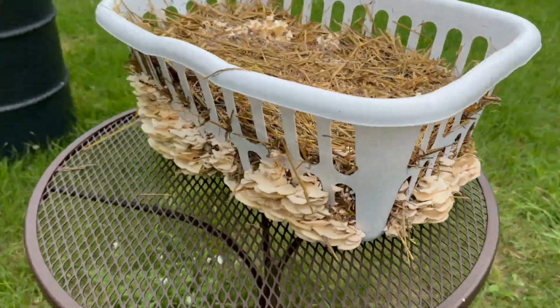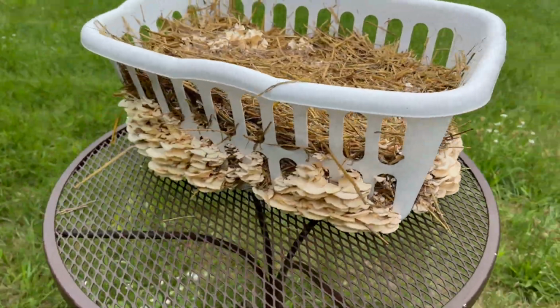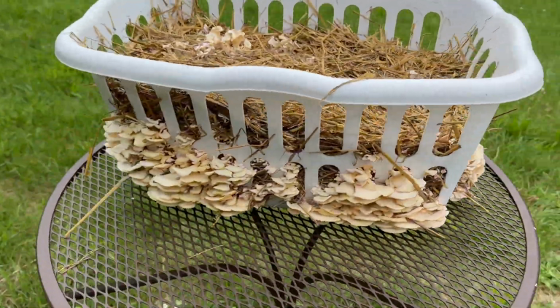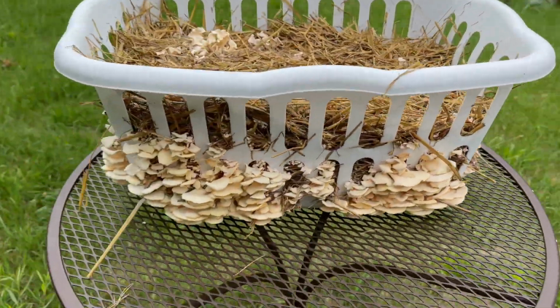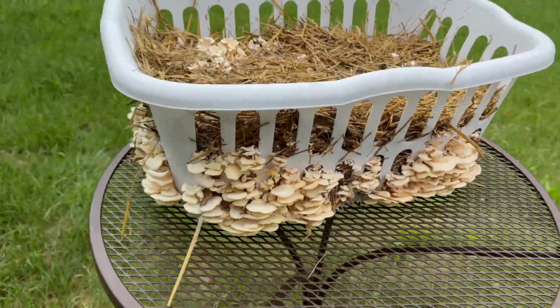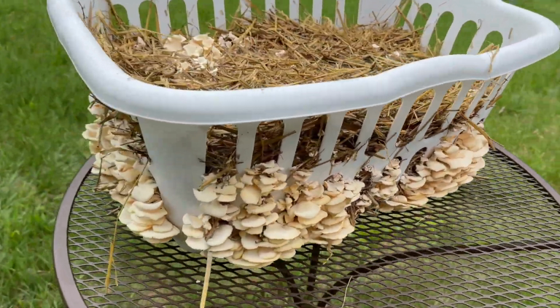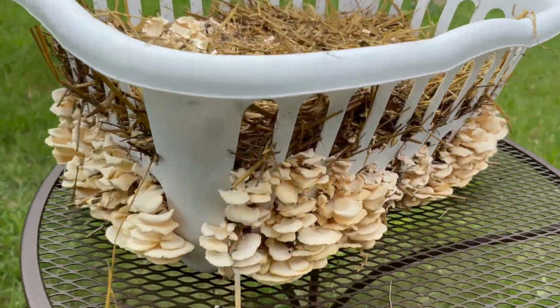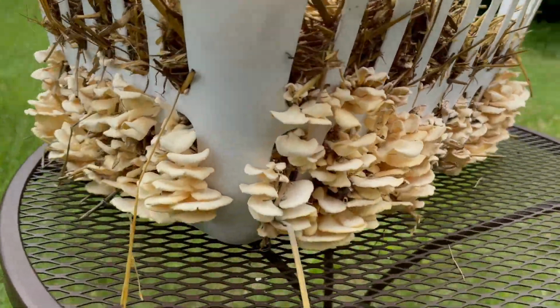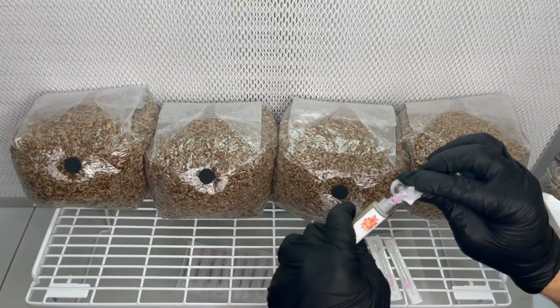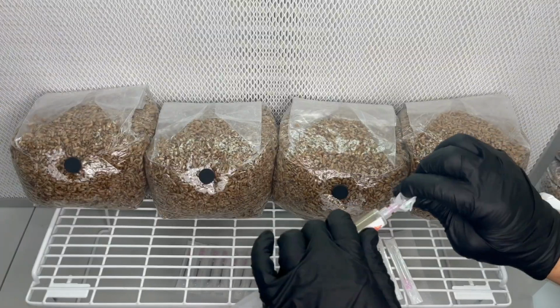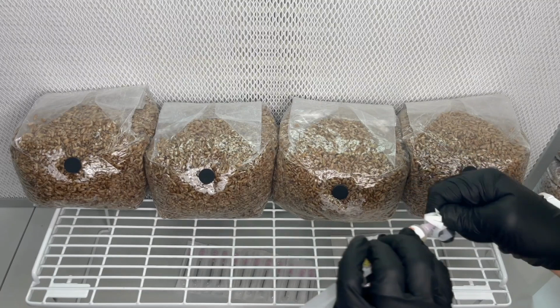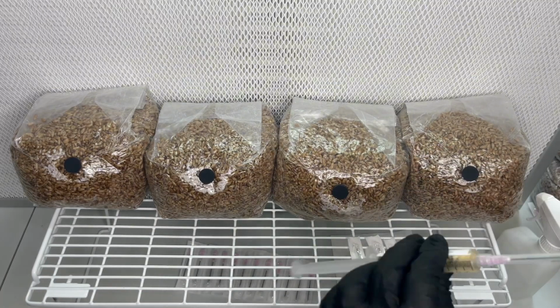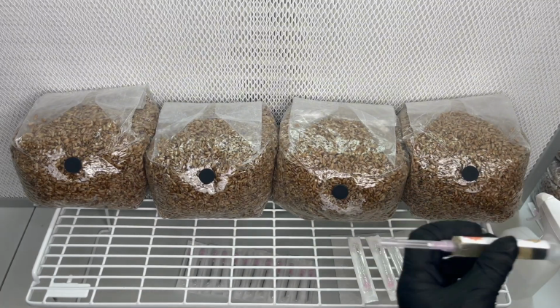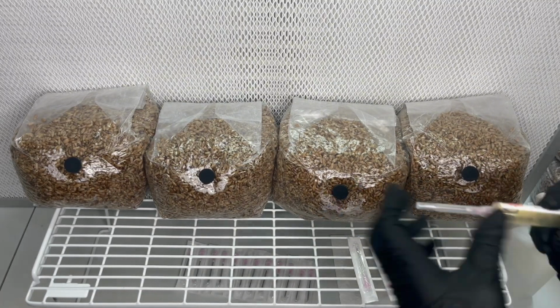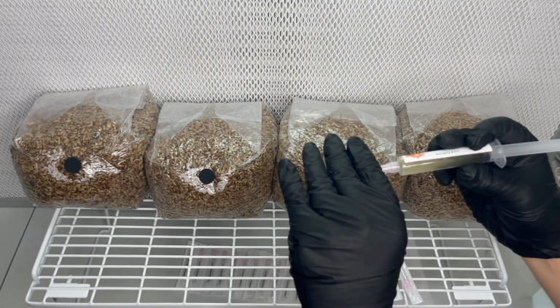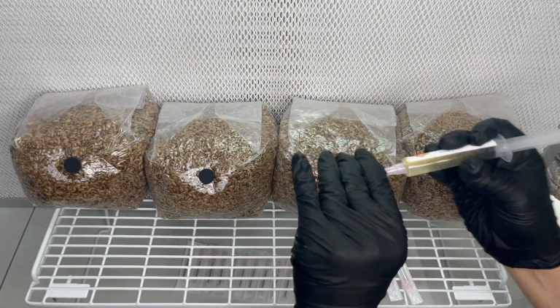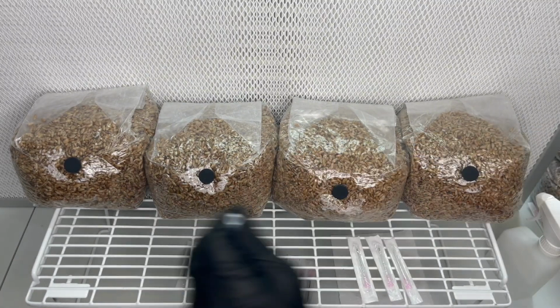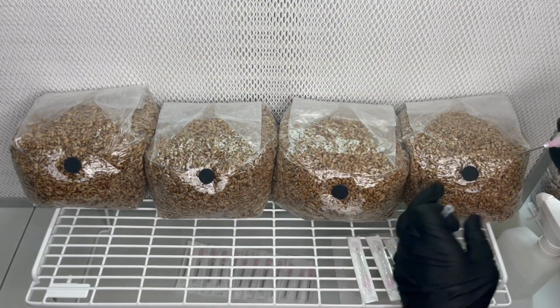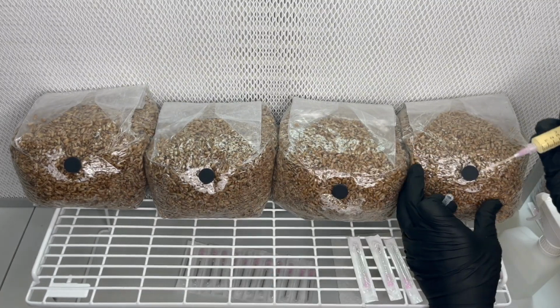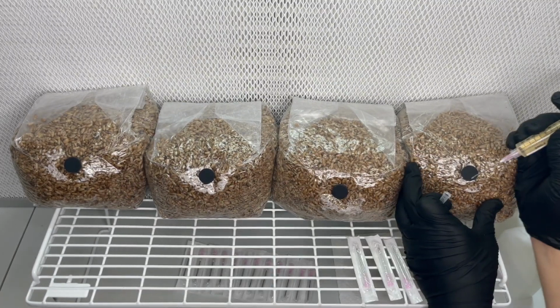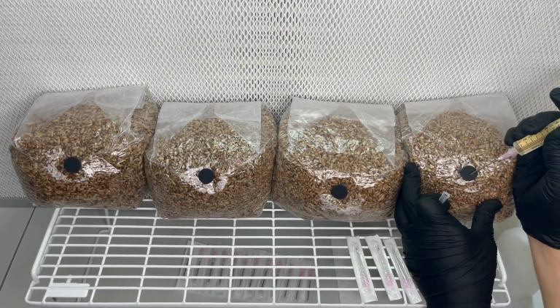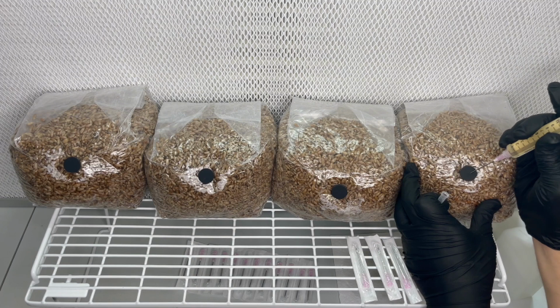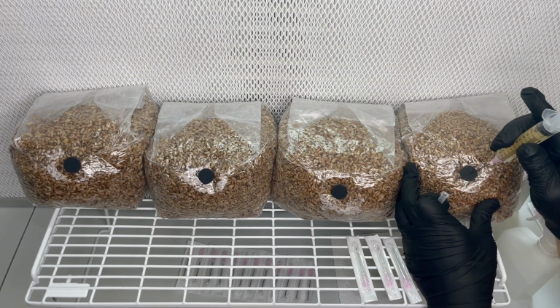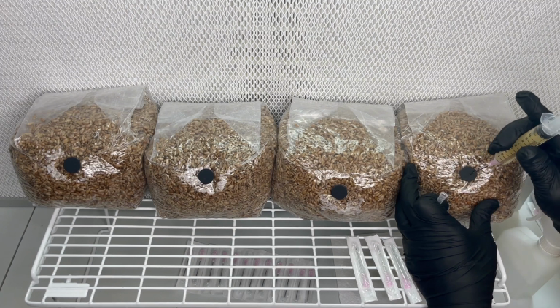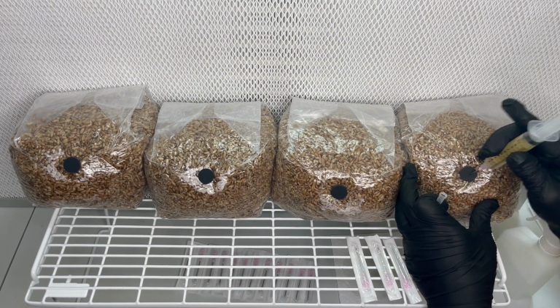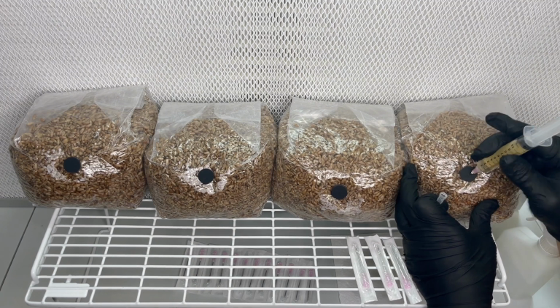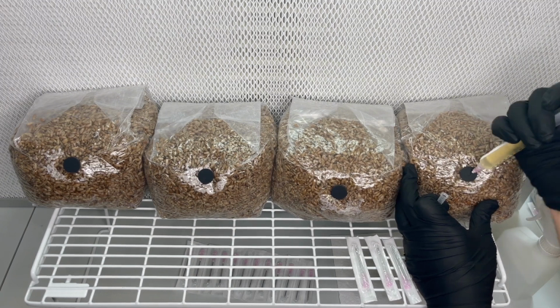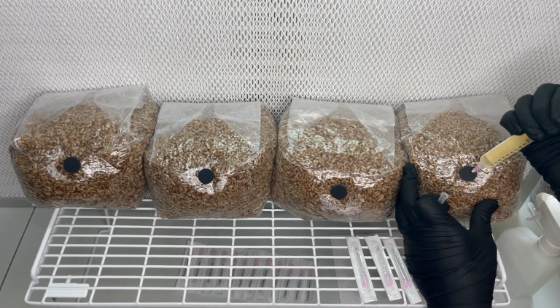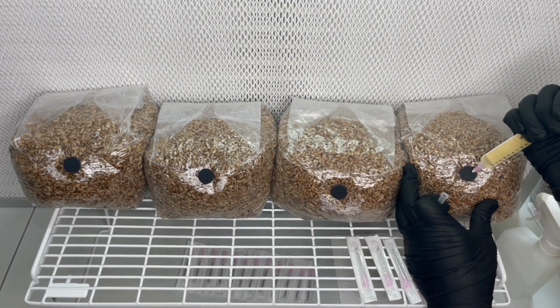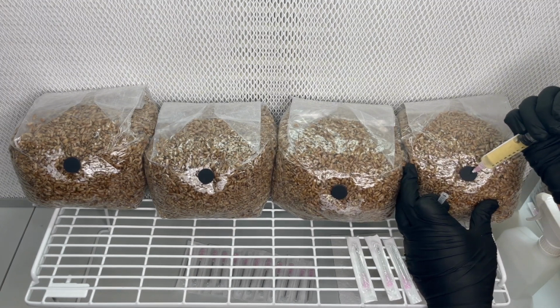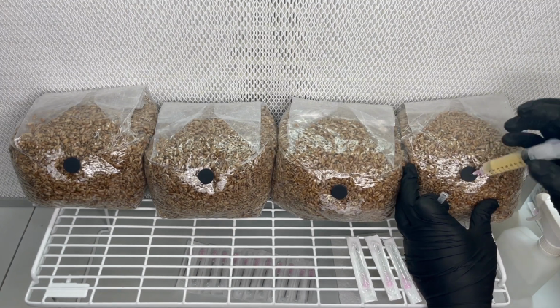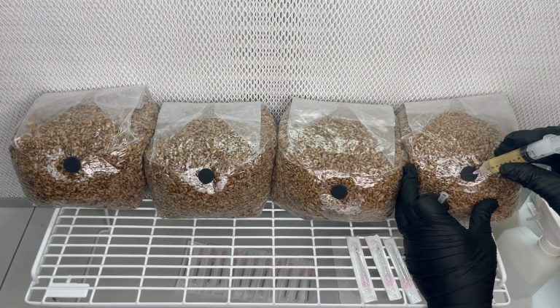This method is the easiest way to produce a bulk amount of substrate for growing mushrooms, and you don't have to mess around with boiling a large amount of water. The first step of the process is to create your own mushroom grain spawn.